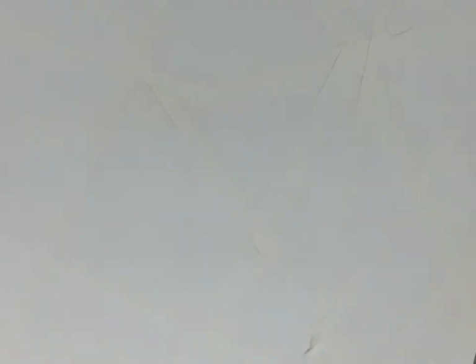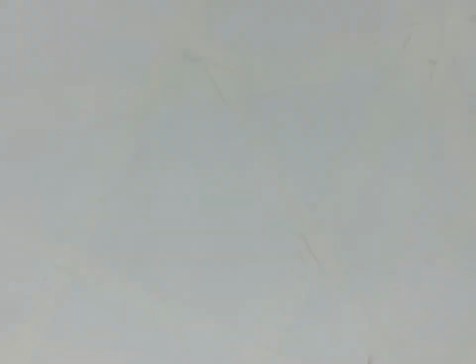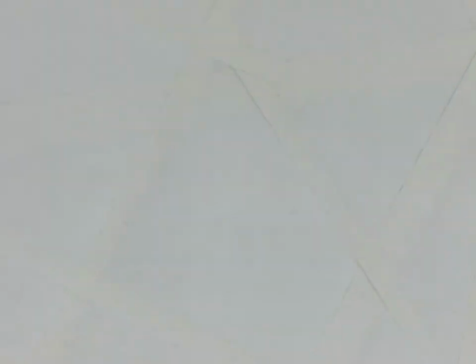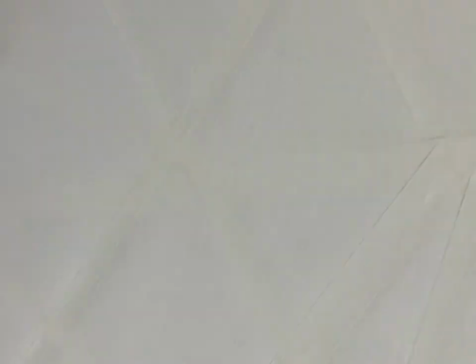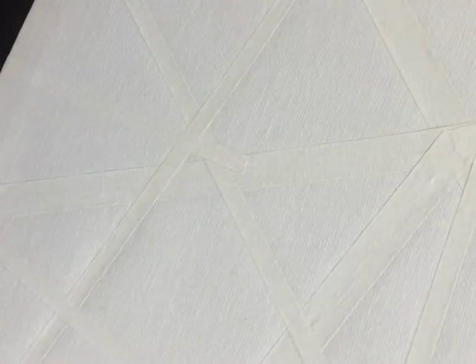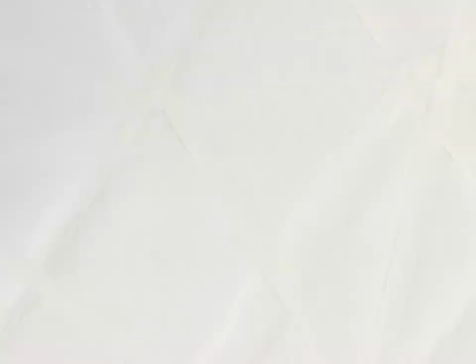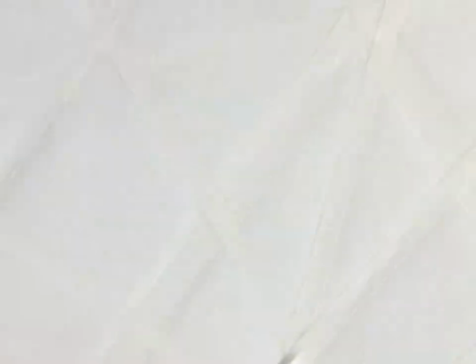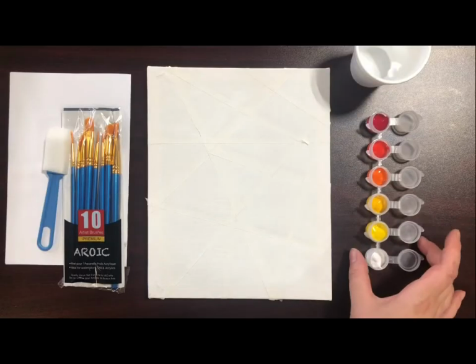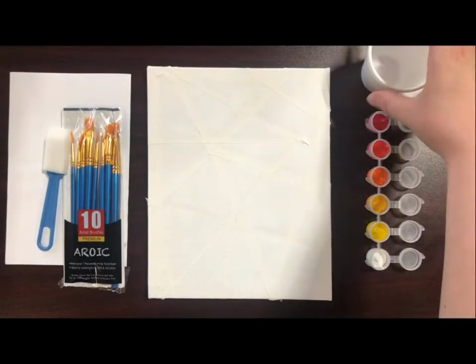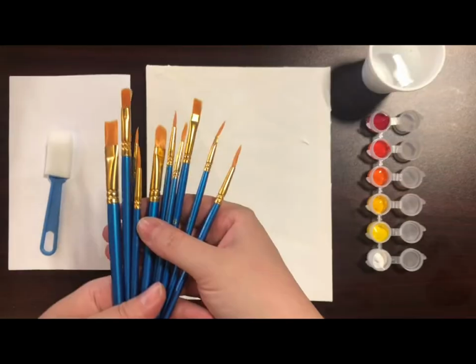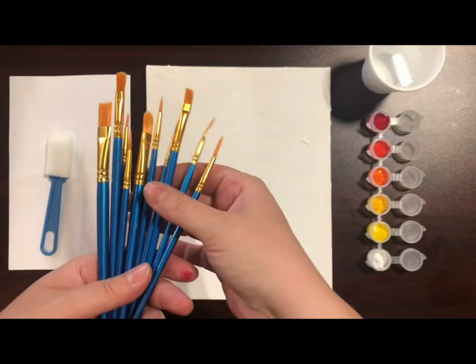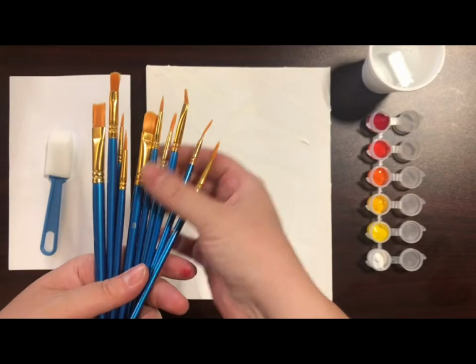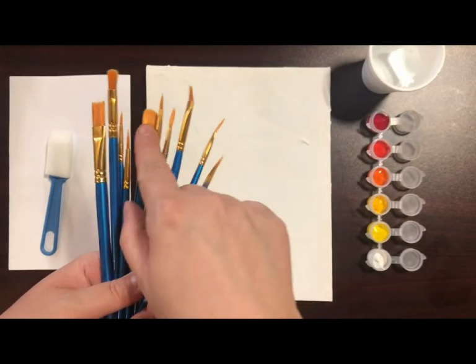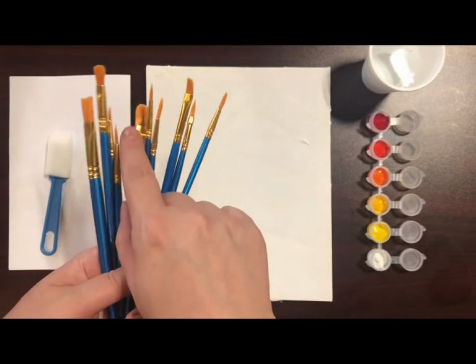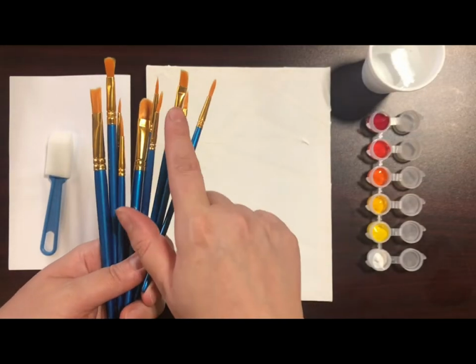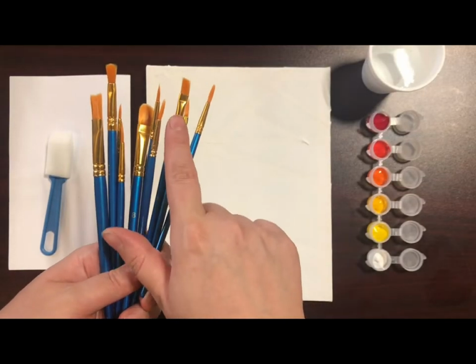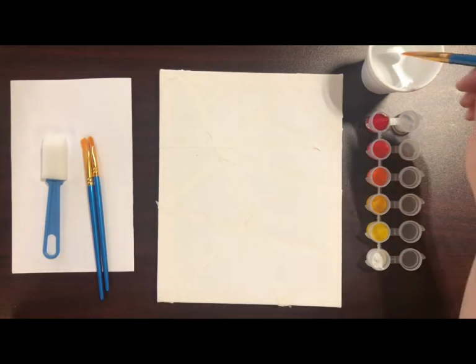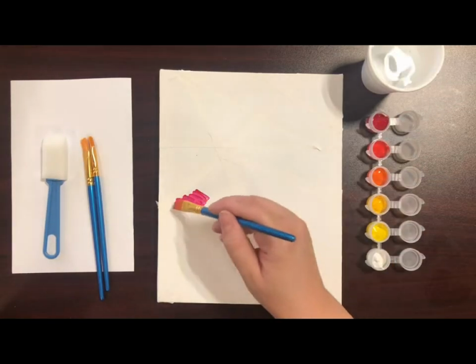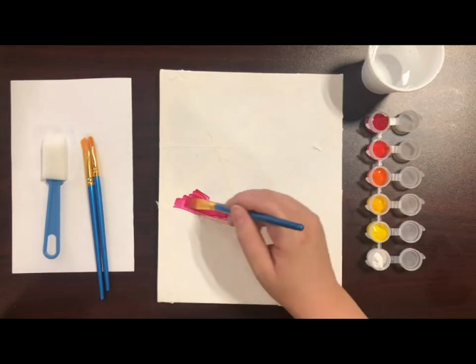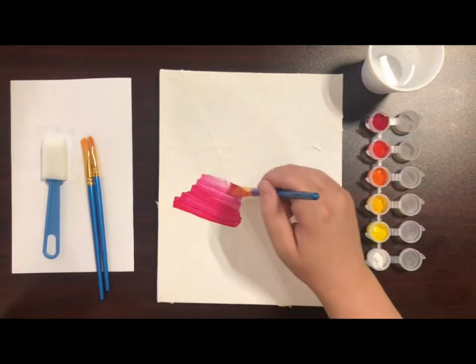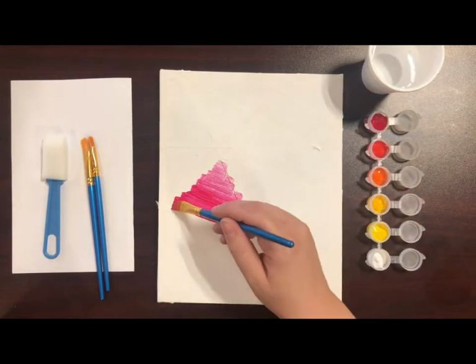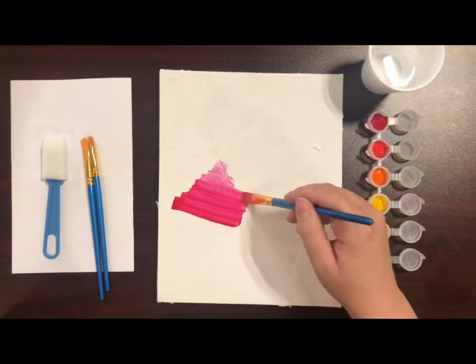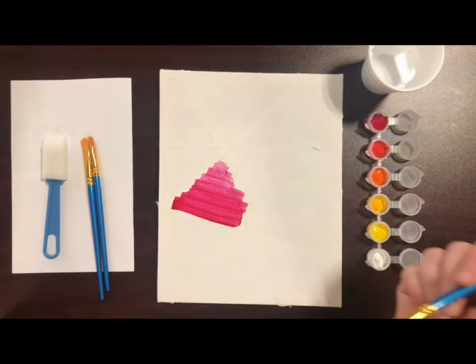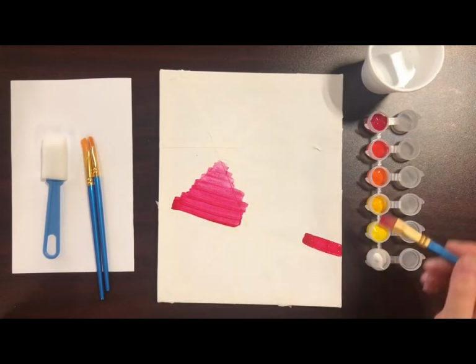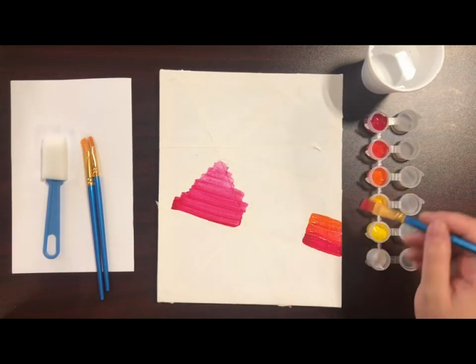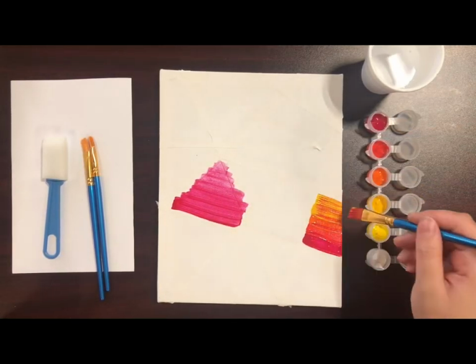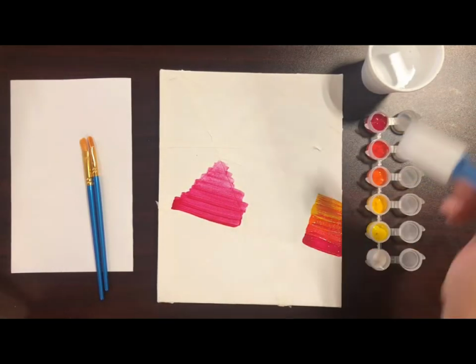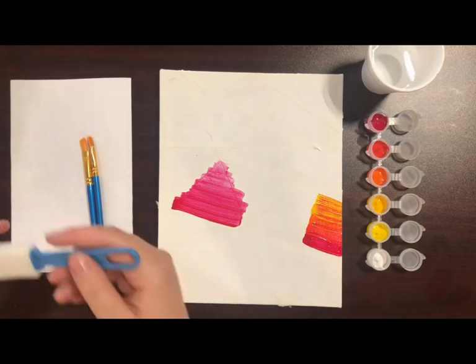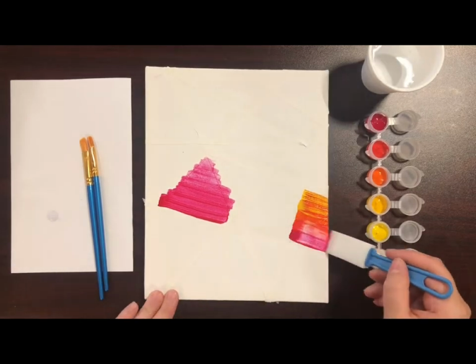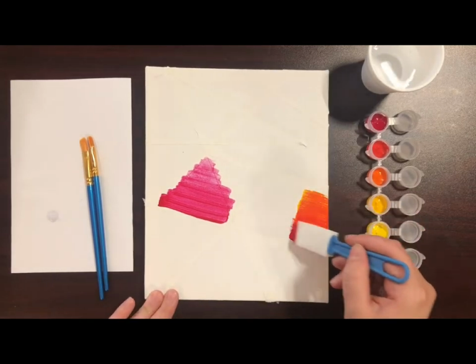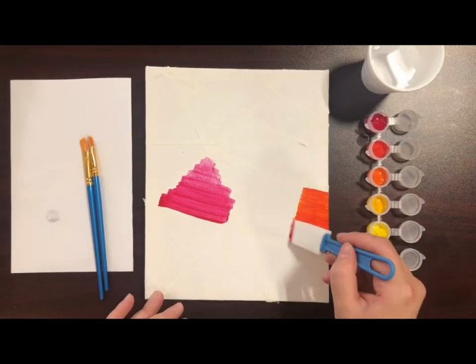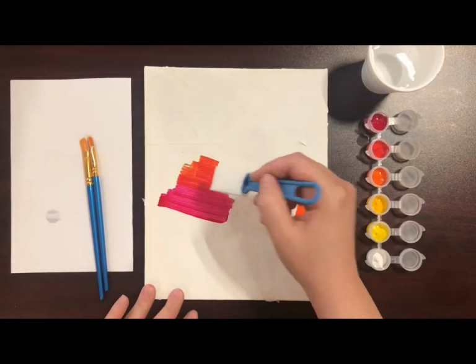In the kit provided, we have pre-taped and gessoed canvas. Once you have set up your supplies, you will want to get some larger flat brushes. Flat brushes work well for filling areas of color. You can also use a sponge to blend colors together.